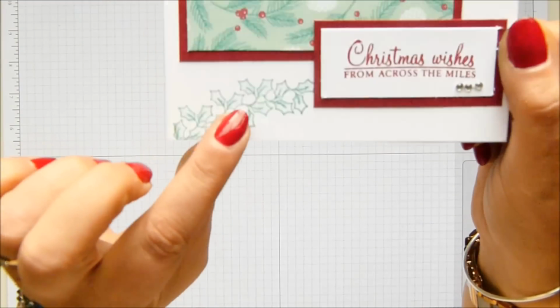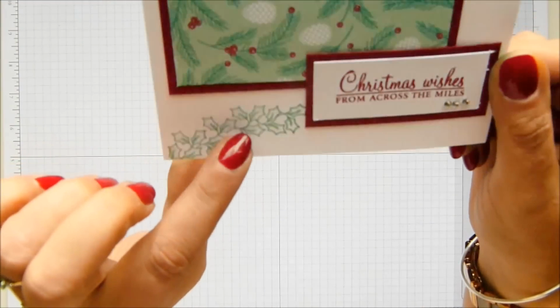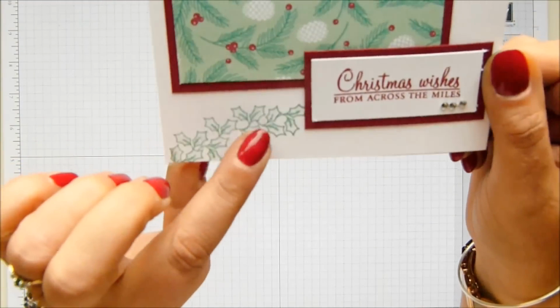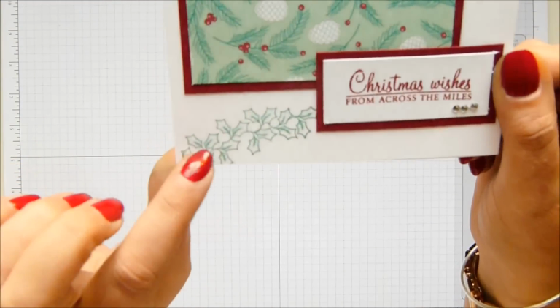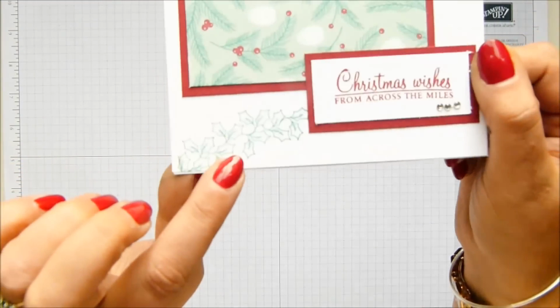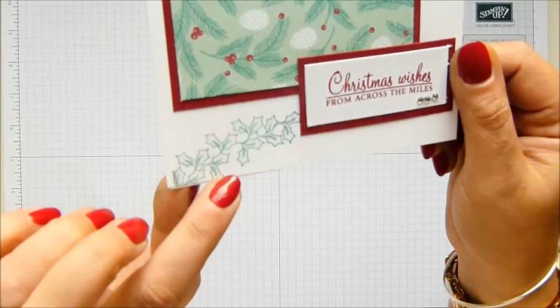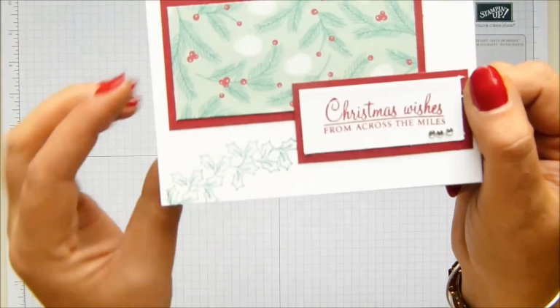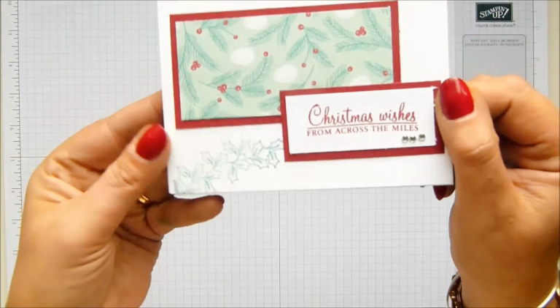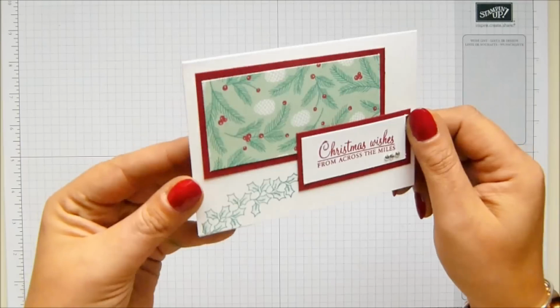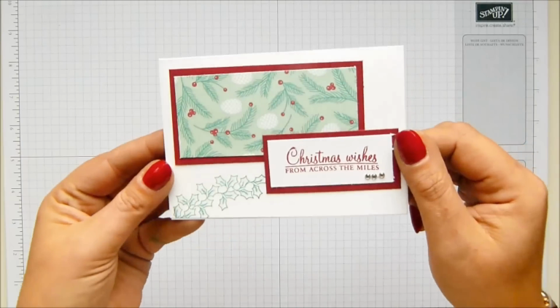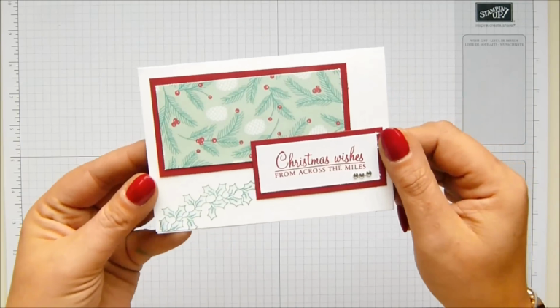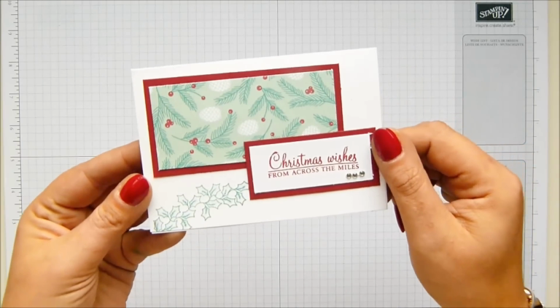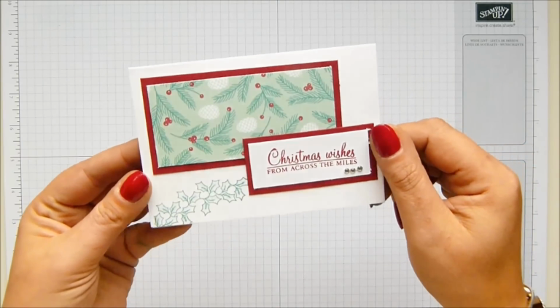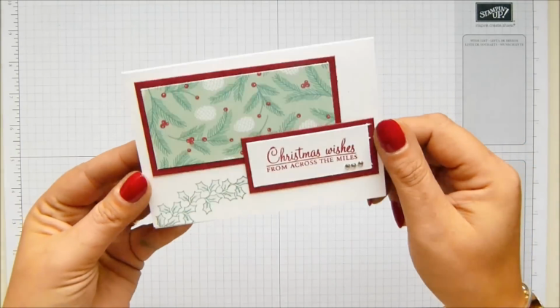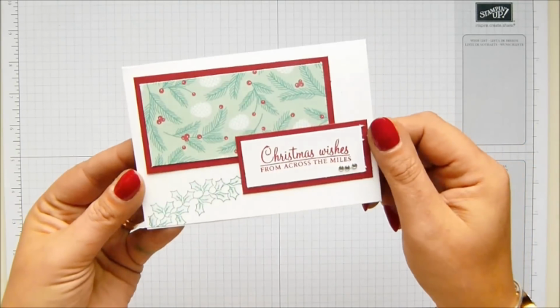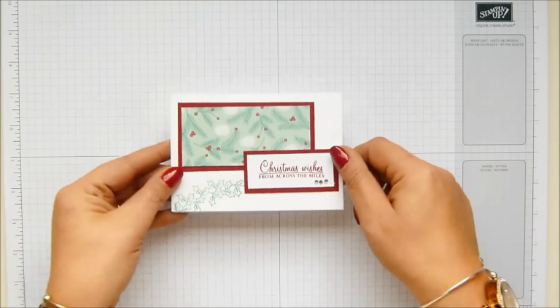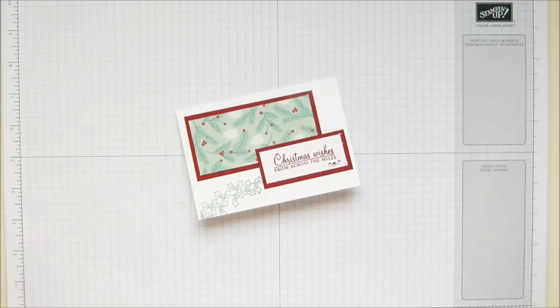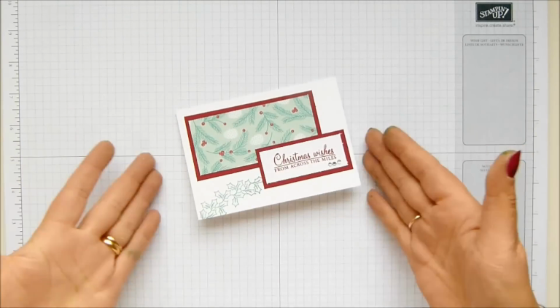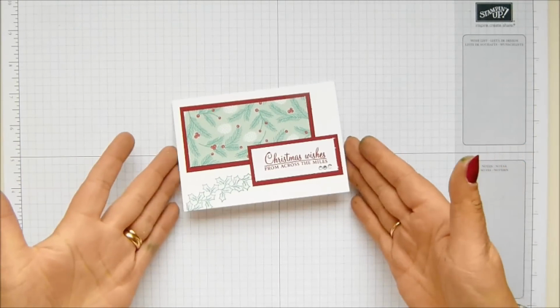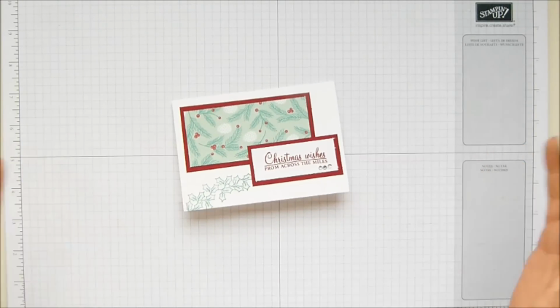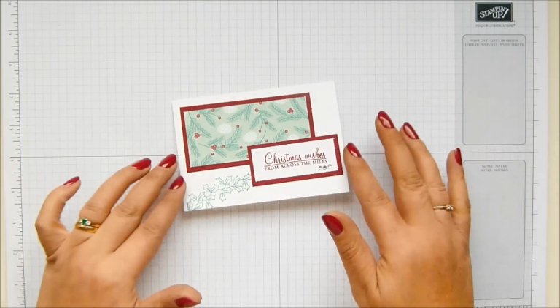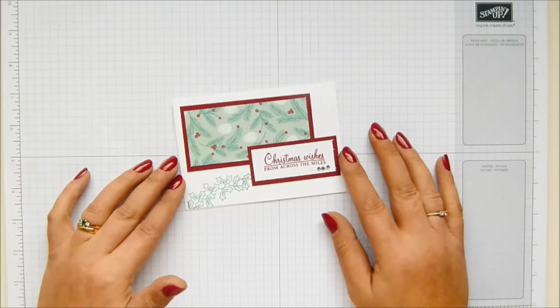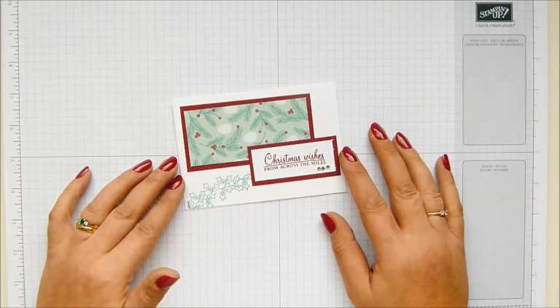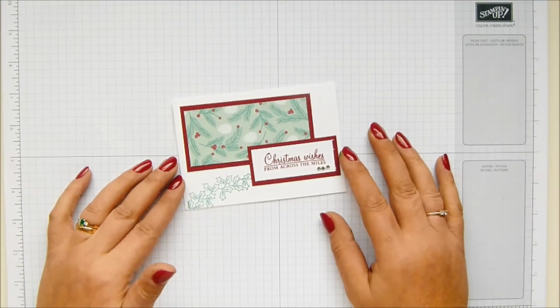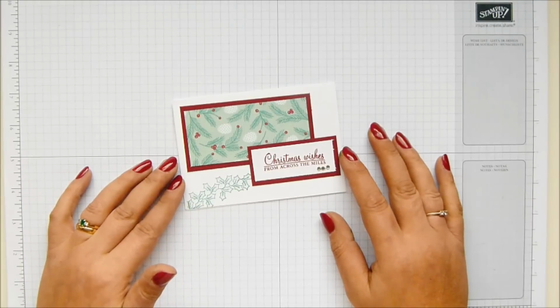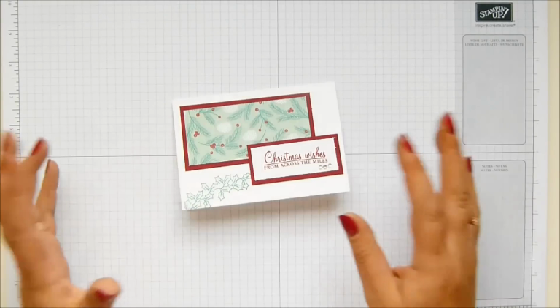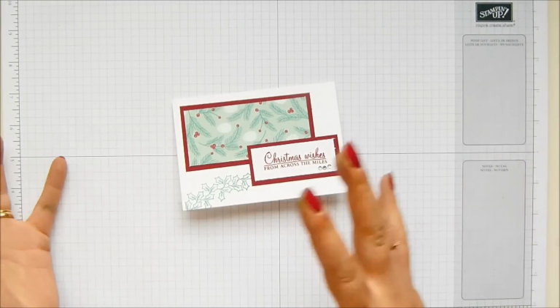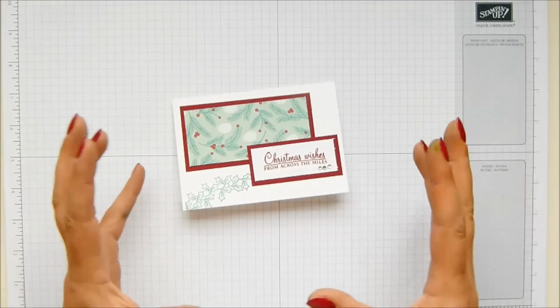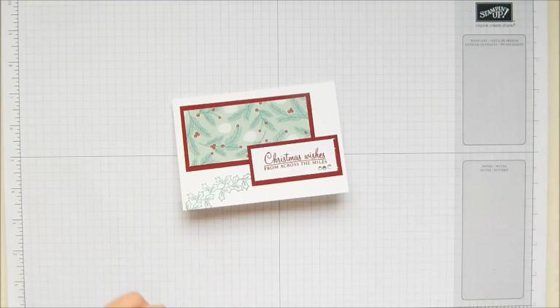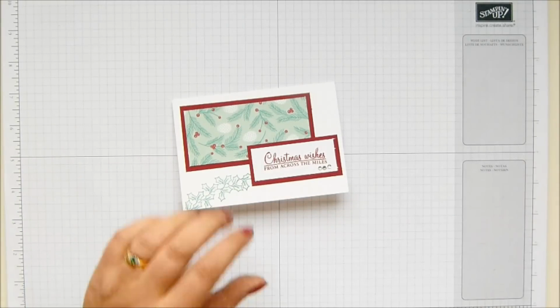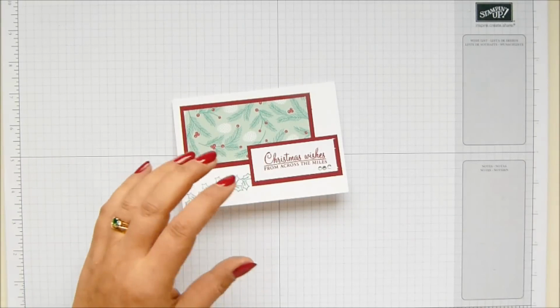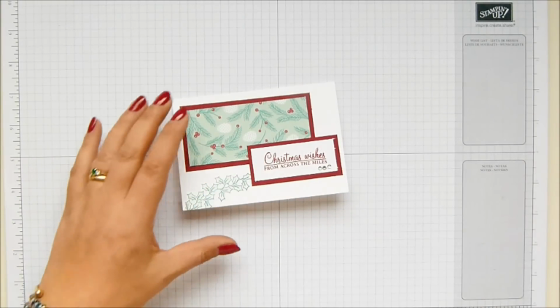There's a lovely little bit of shimmer going on there with Wink of Stella, which is just beautiful. I have not completed my cards — I'm filming this ahead of time as always.